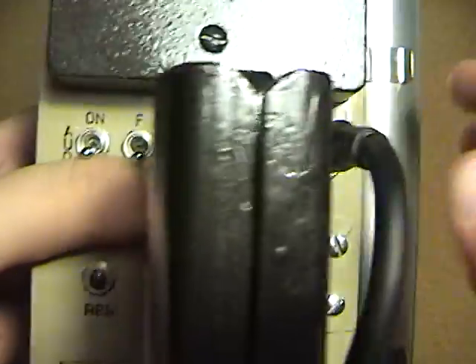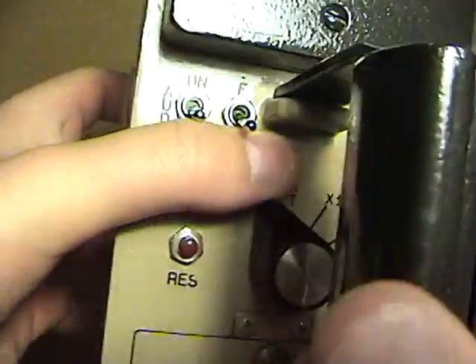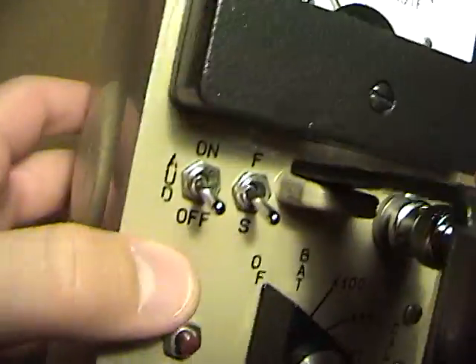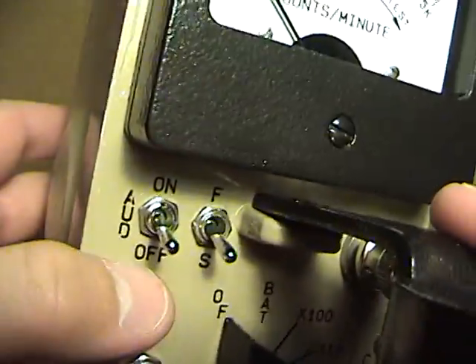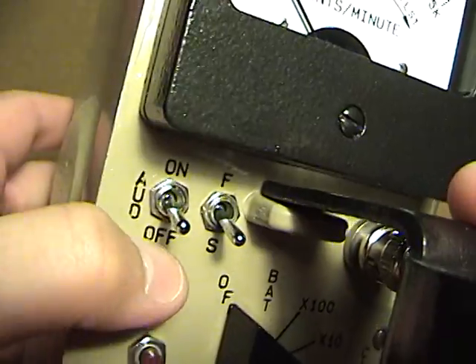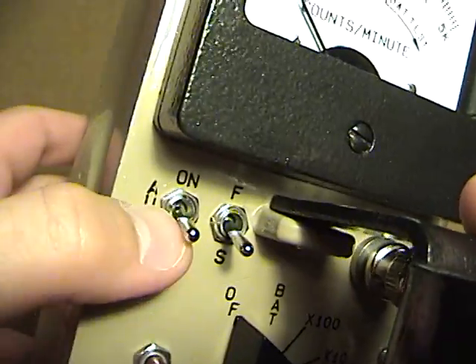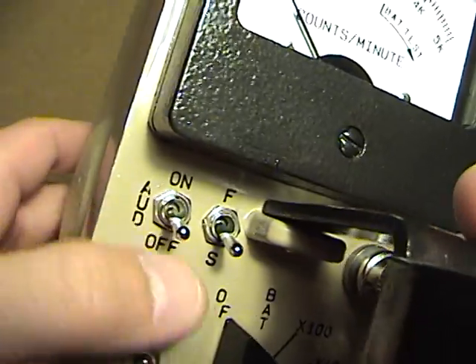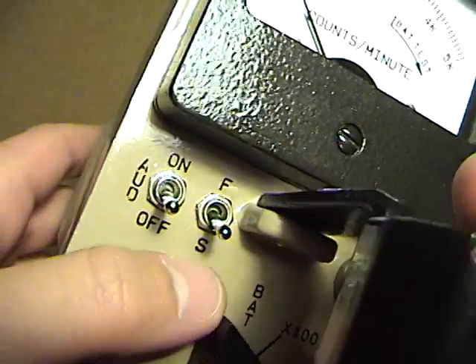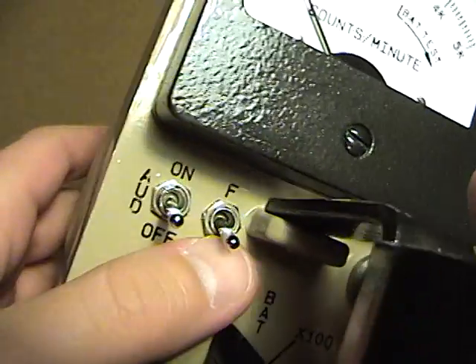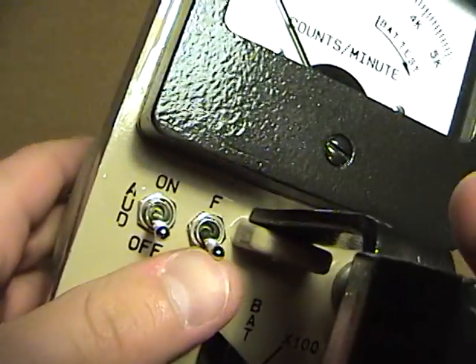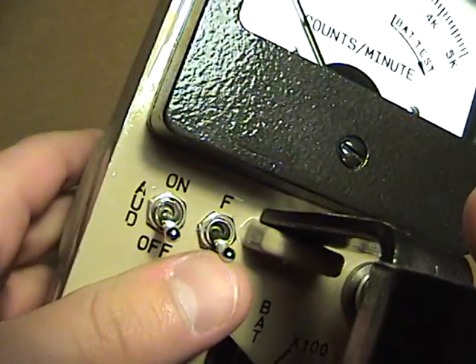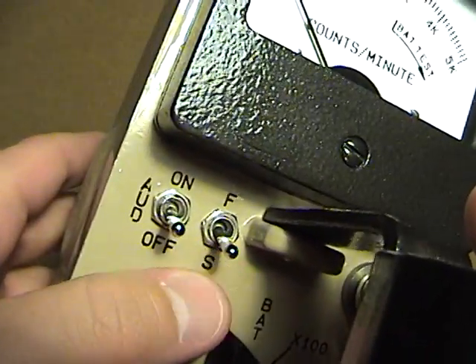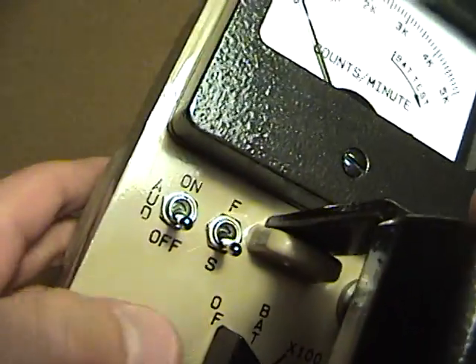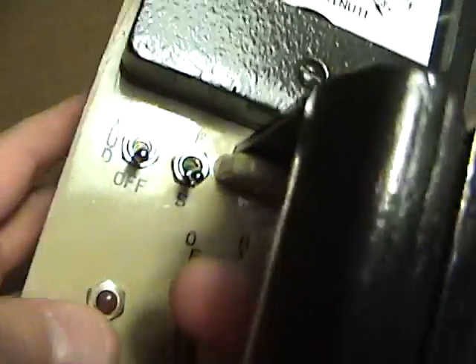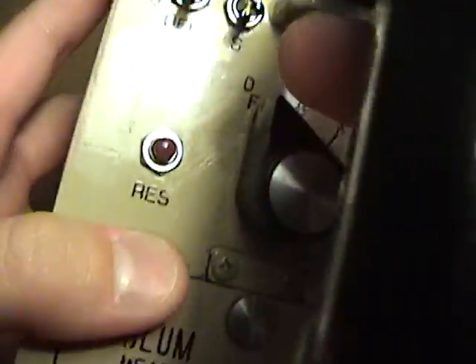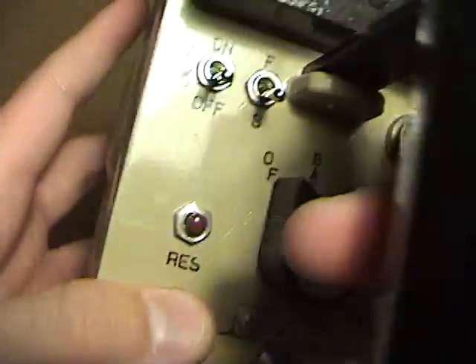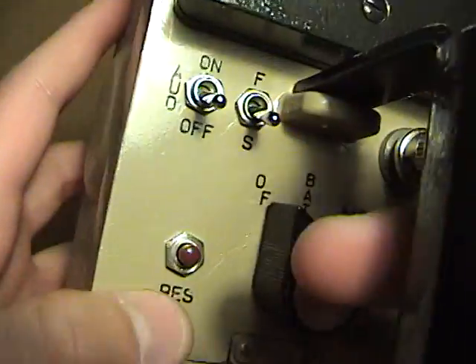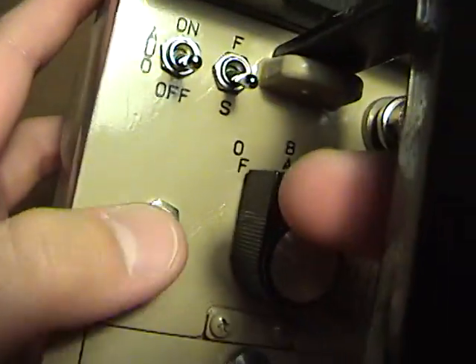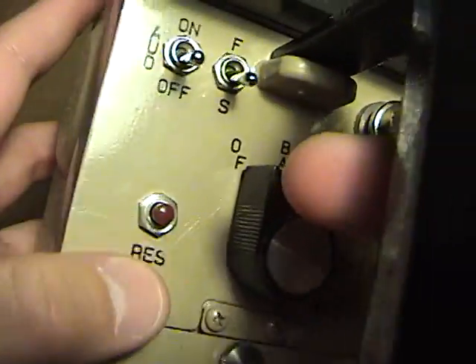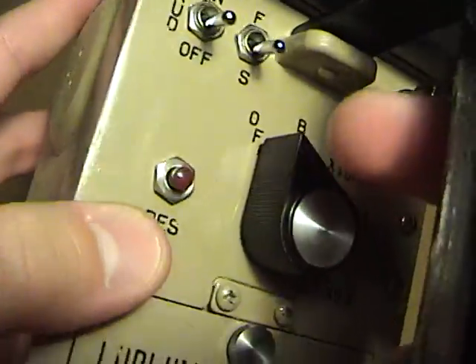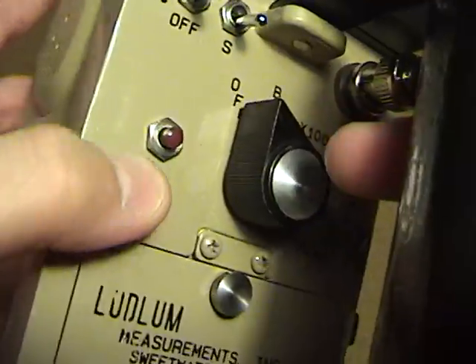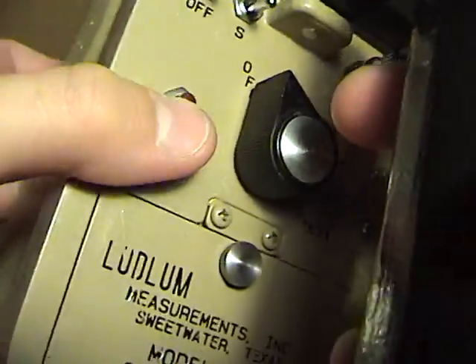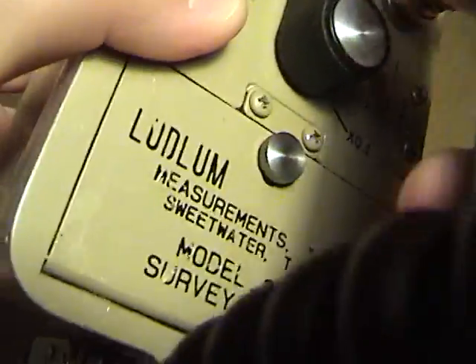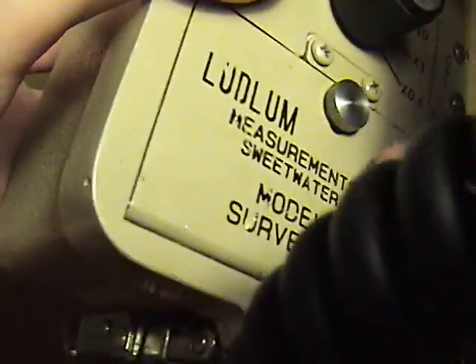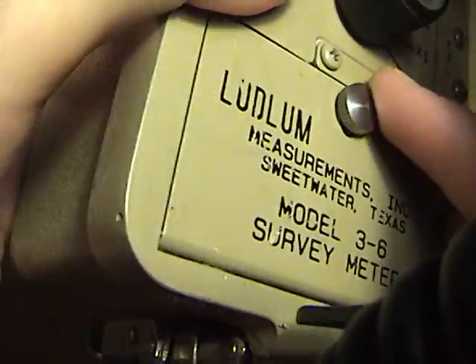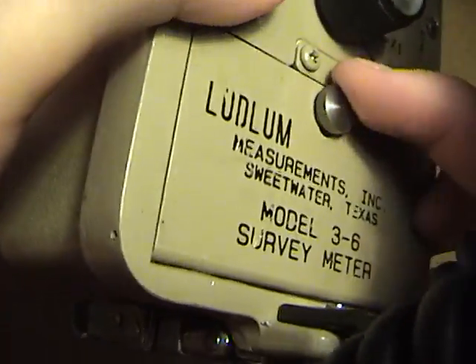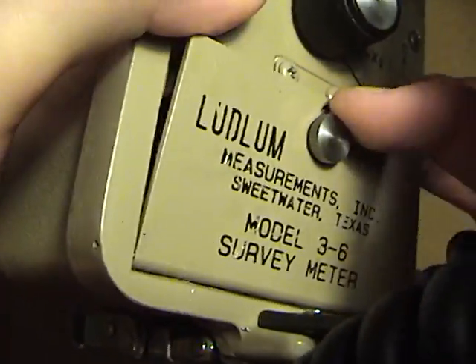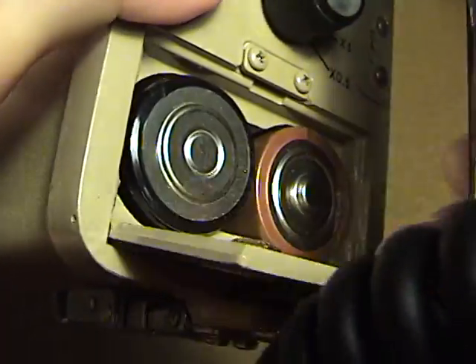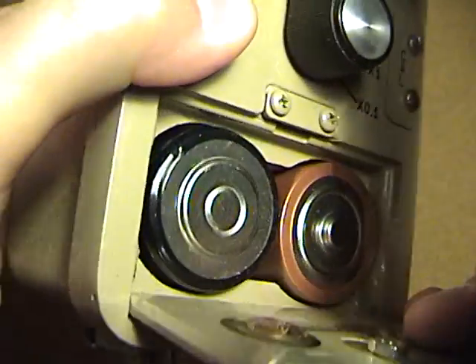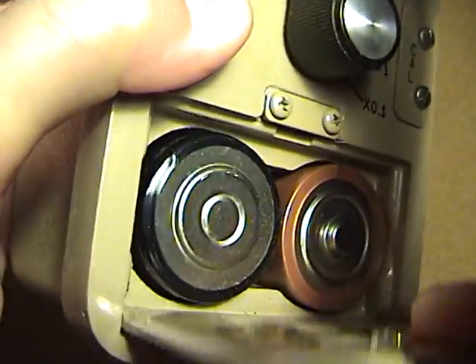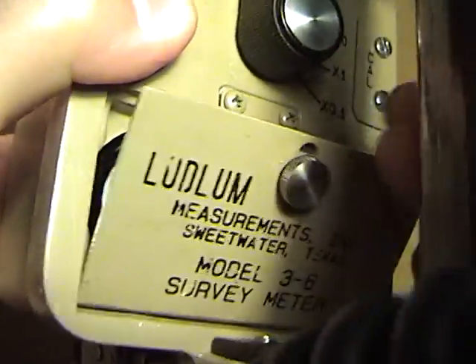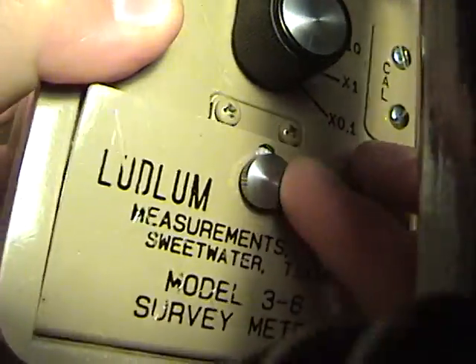Over here is my audio switch, and my response switch for fast and slow, and then my zeroing button. It takes two D-cell batteries.